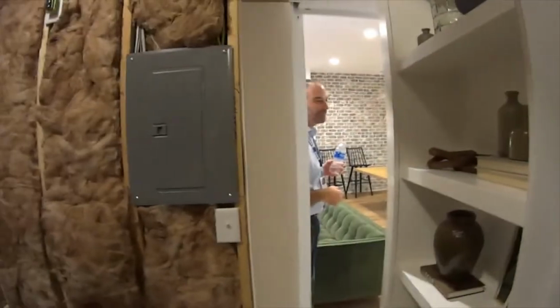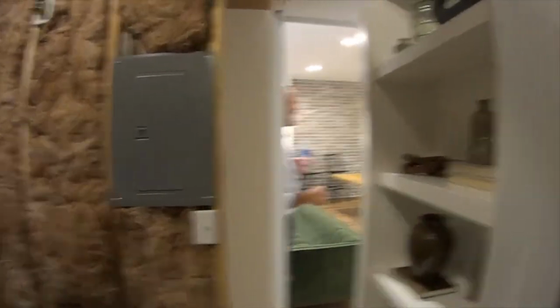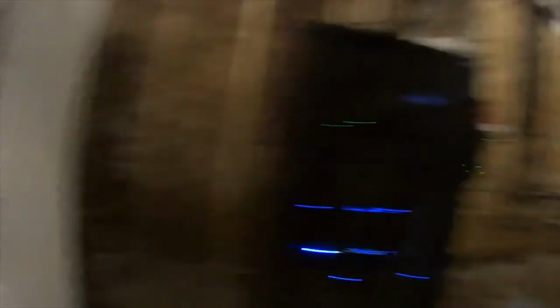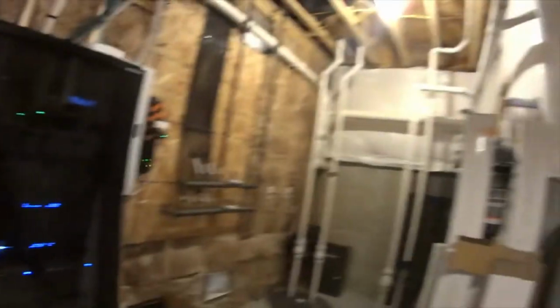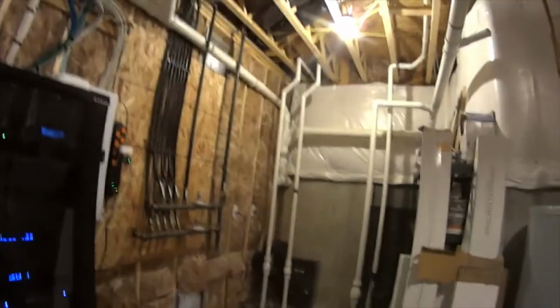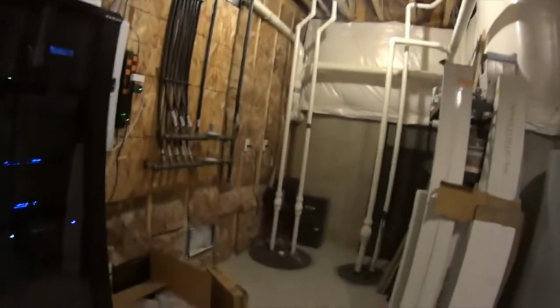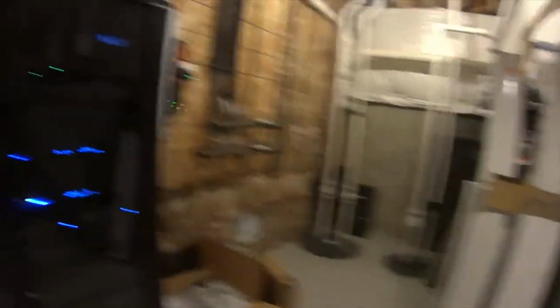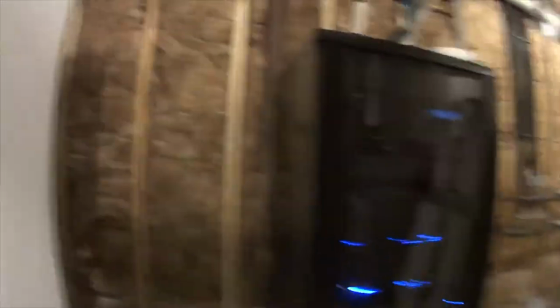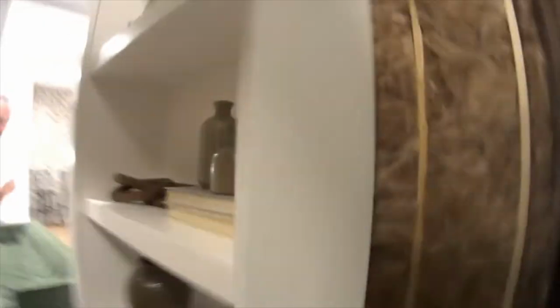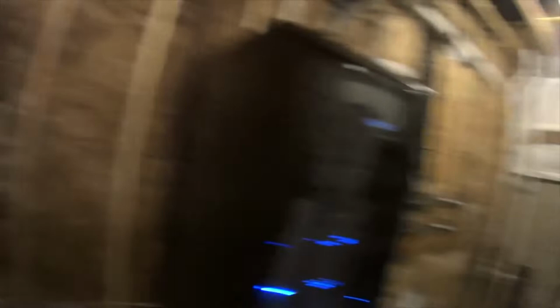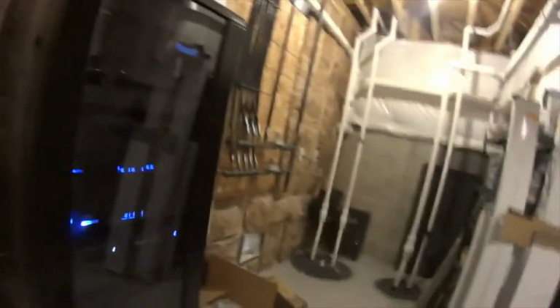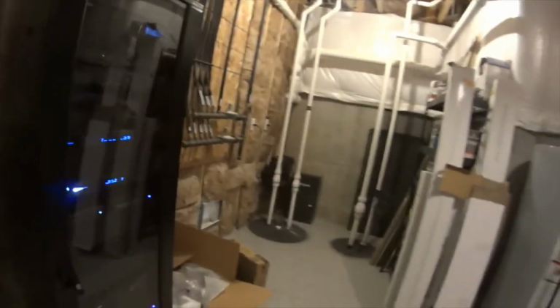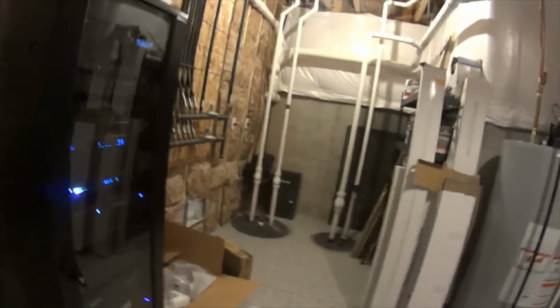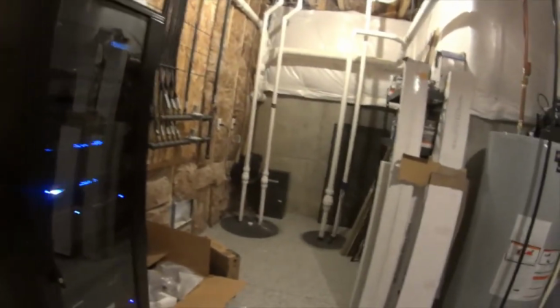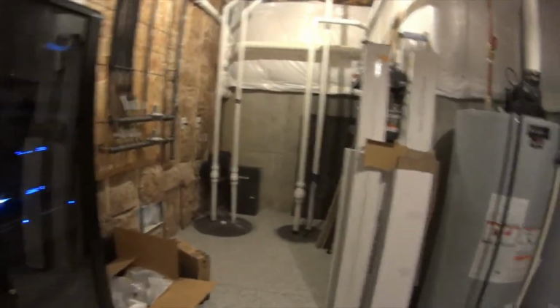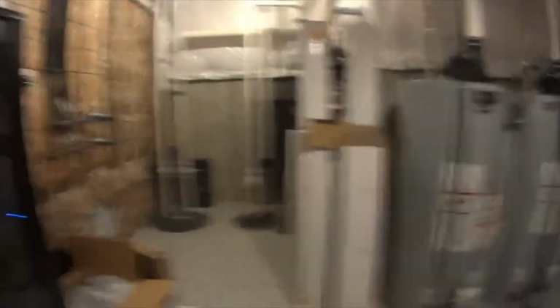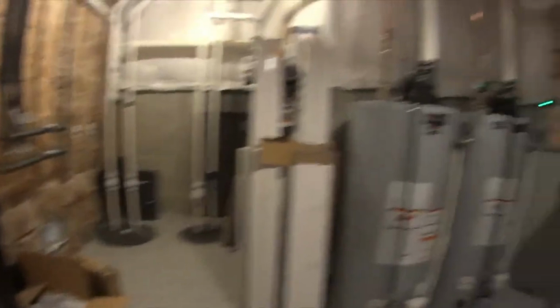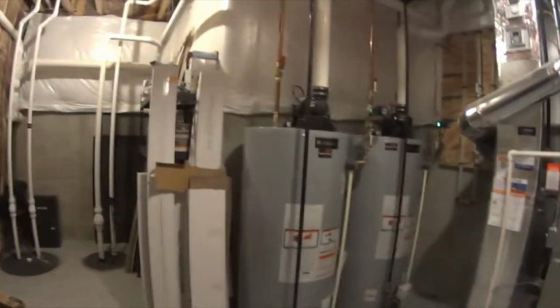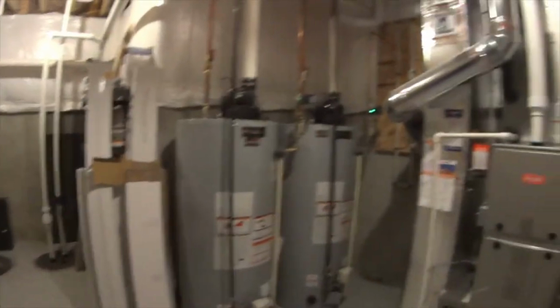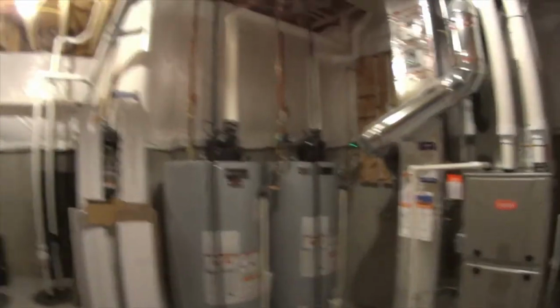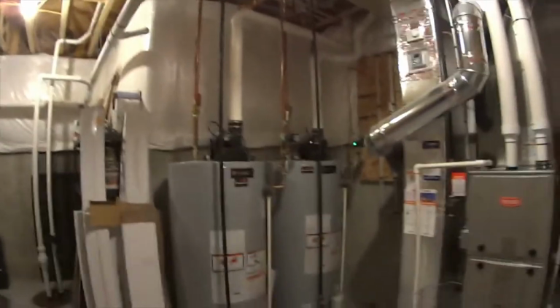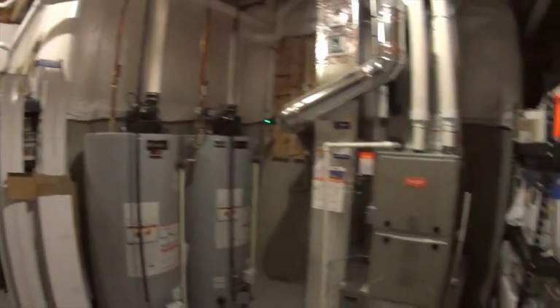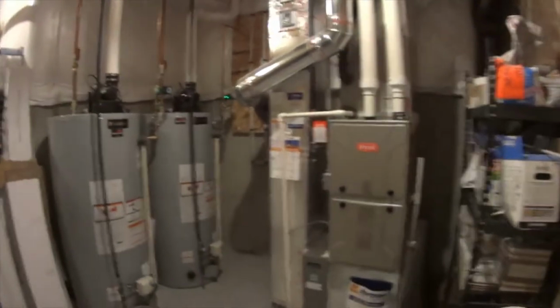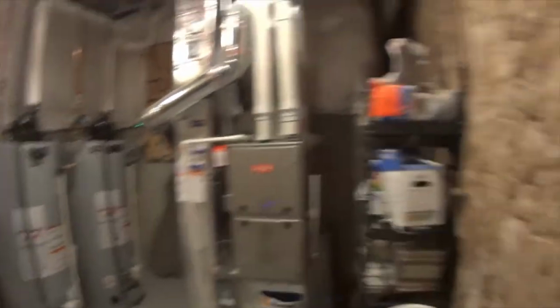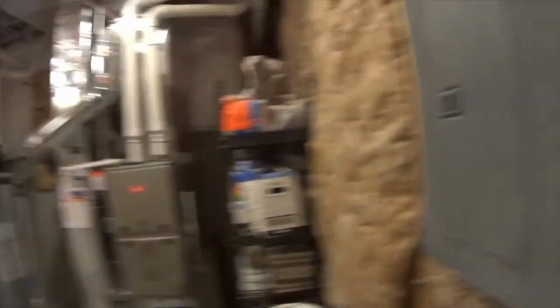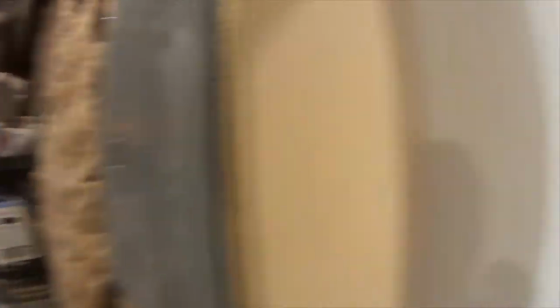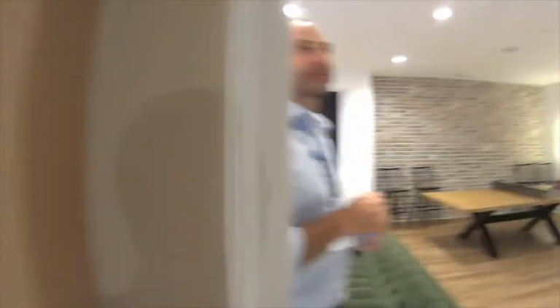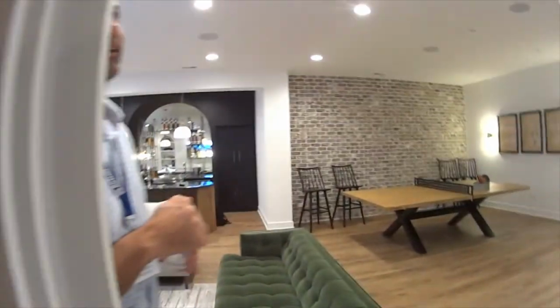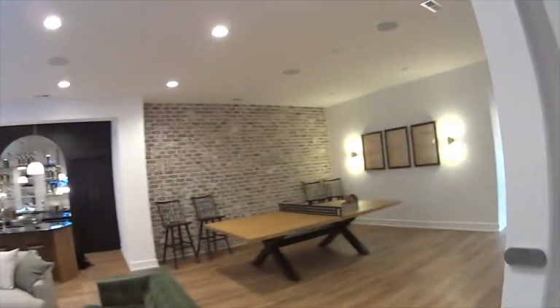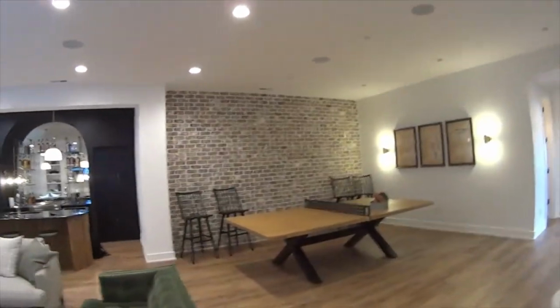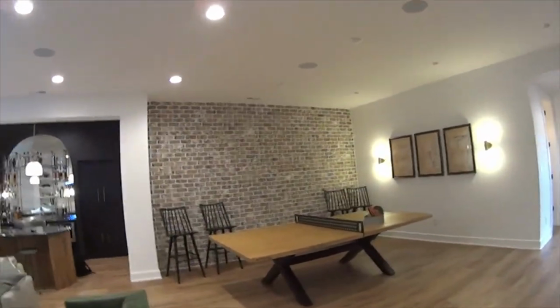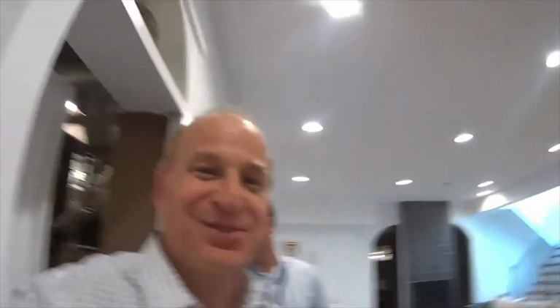Hopefully you don't need a panic room. But look, there's all the functional stuff — the sump pumps. You've got two water heaters and a furnace. I've never been in one of those. That was cool.